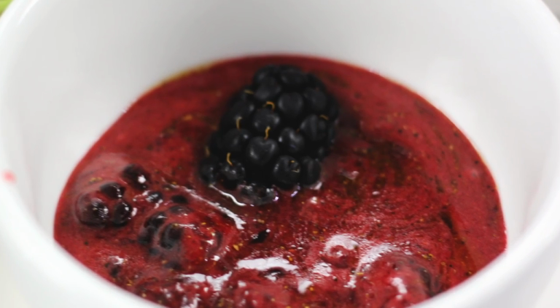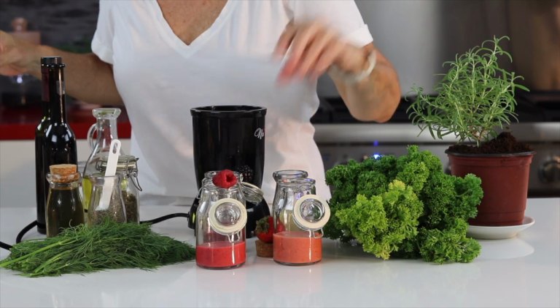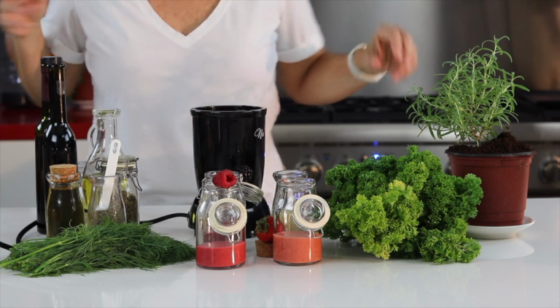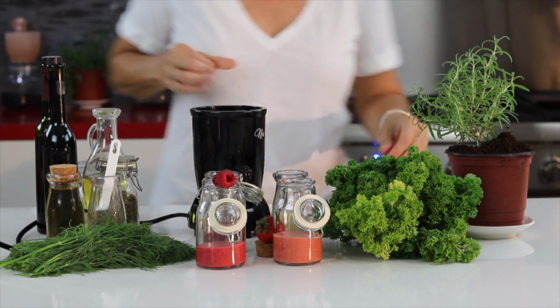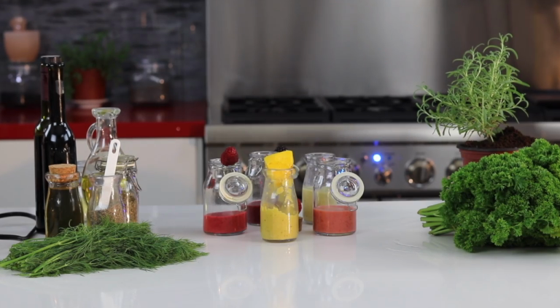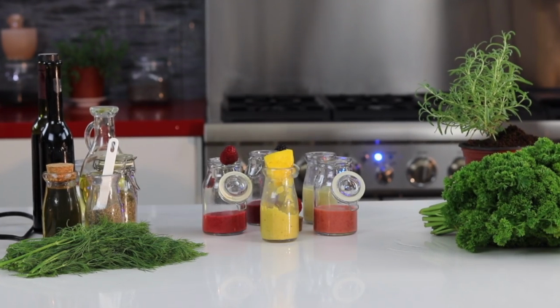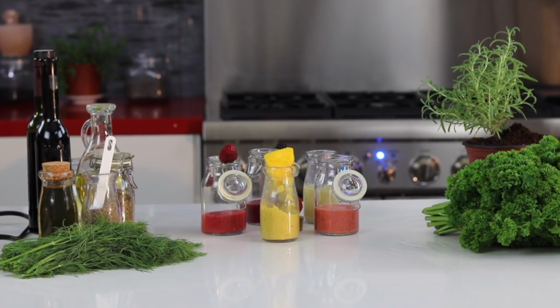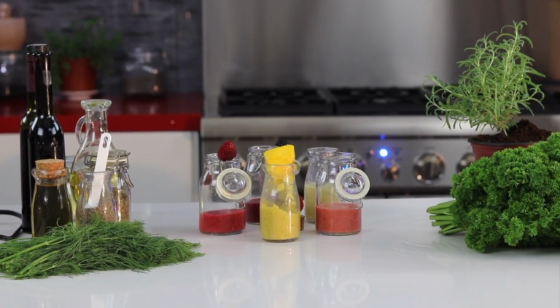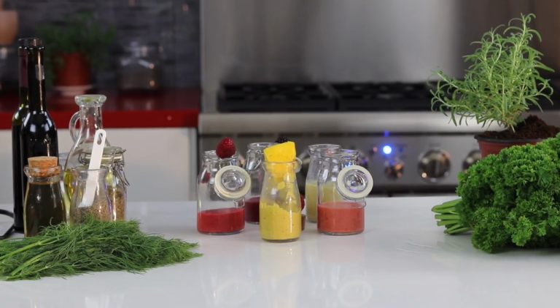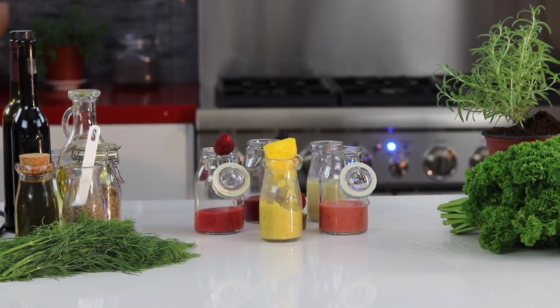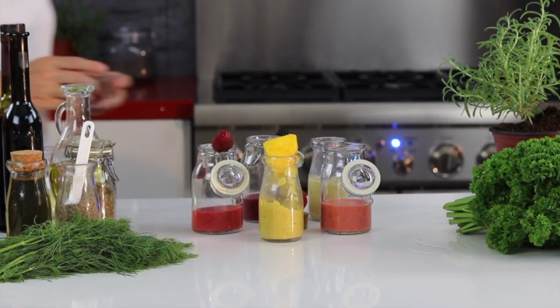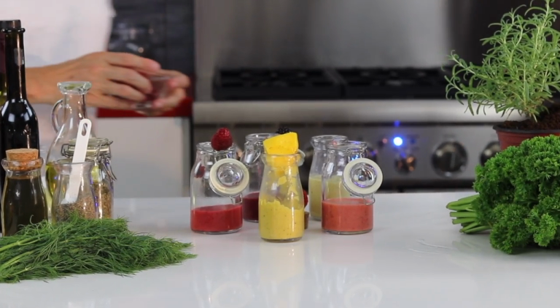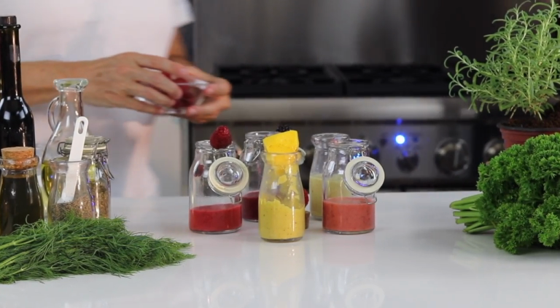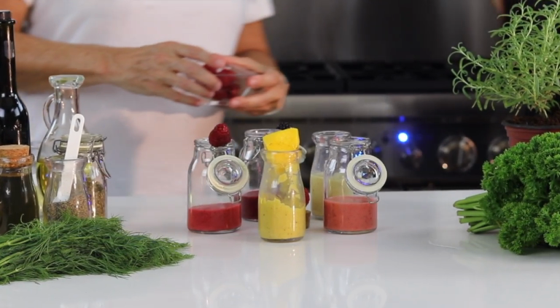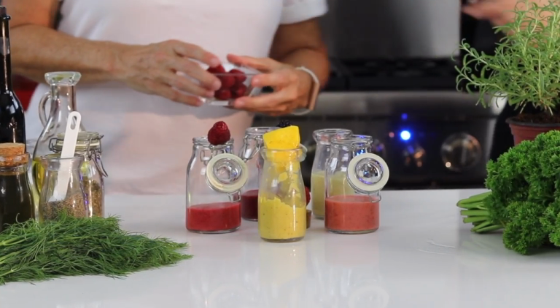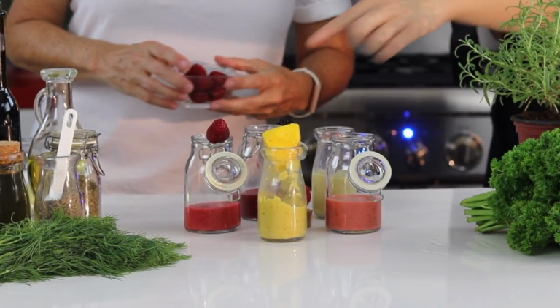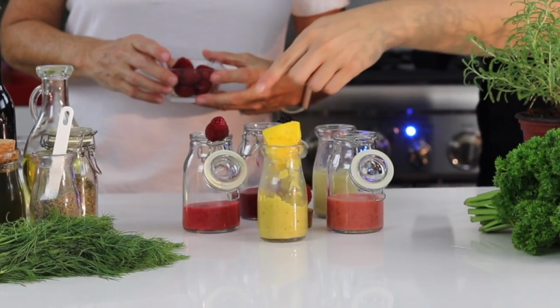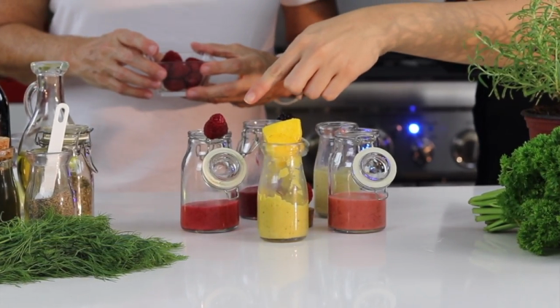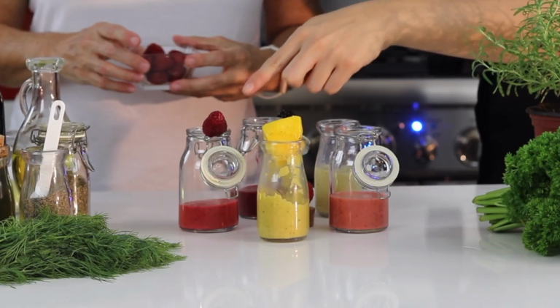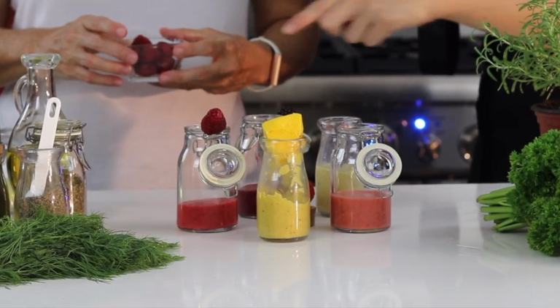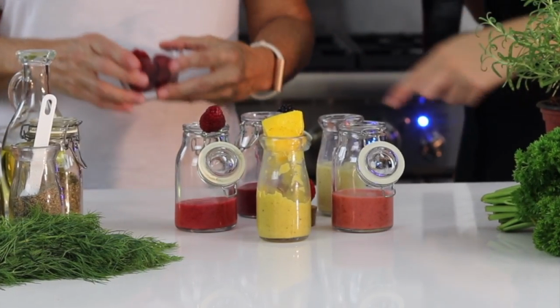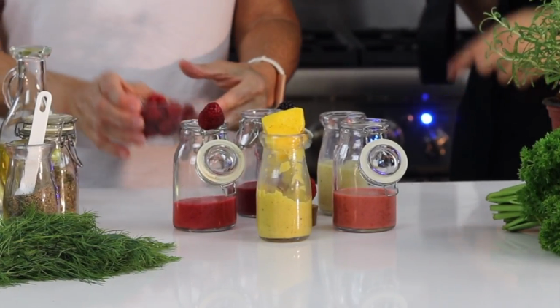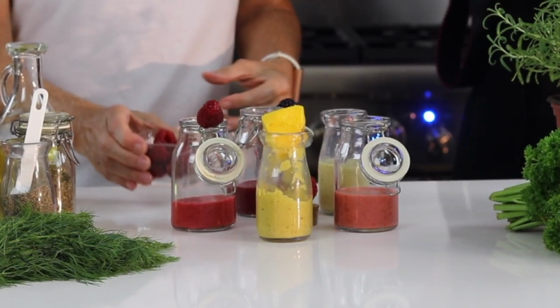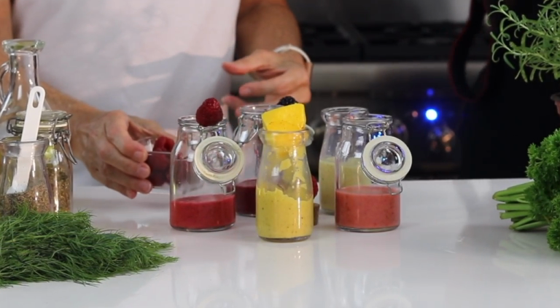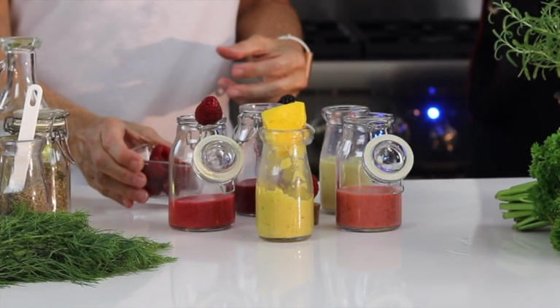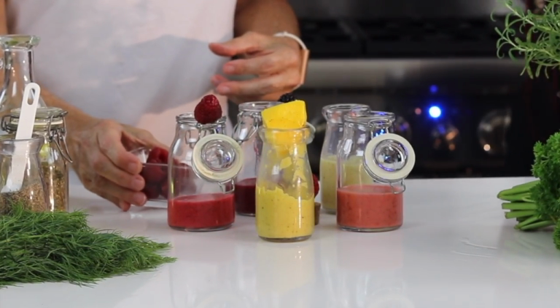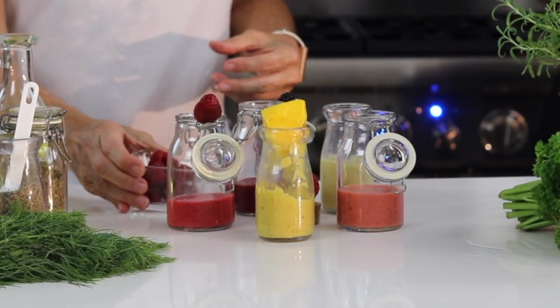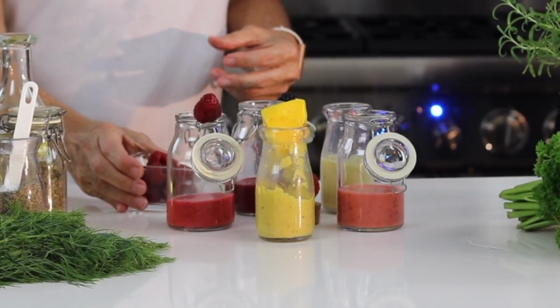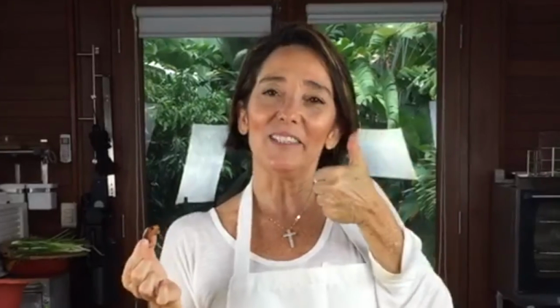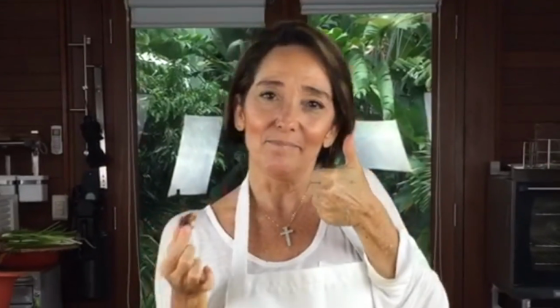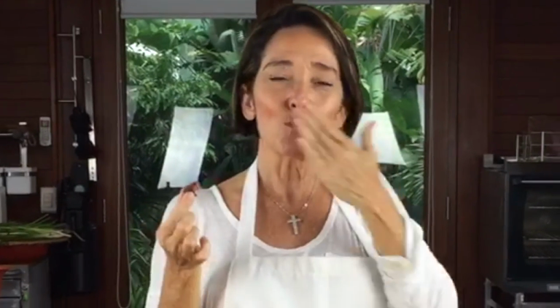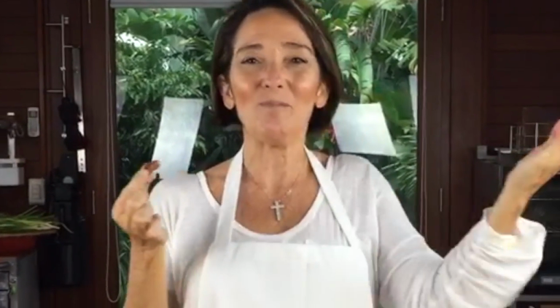All beautiful dressings that give you flavor, taste, and something super interesting to add to different kinds of meals and snacks. Chef Pachi — delicious food, amazing food. Enjoy! Bye!